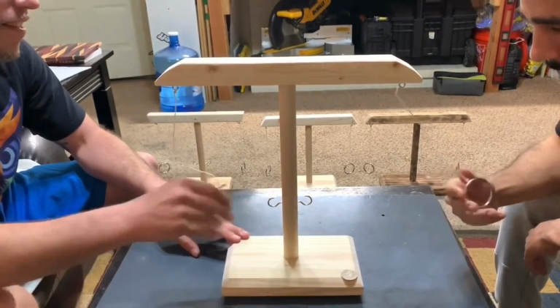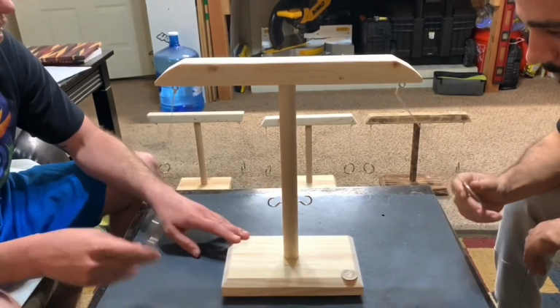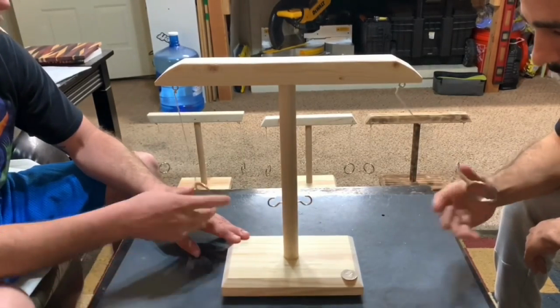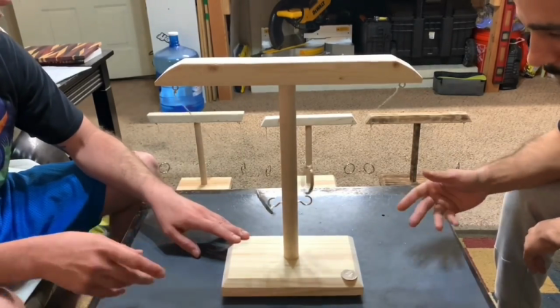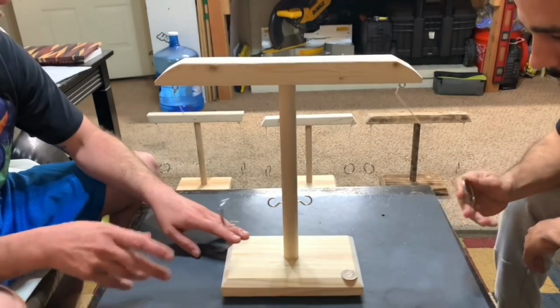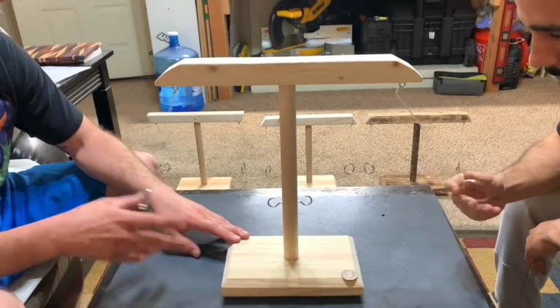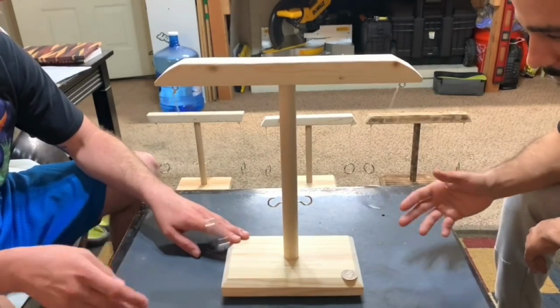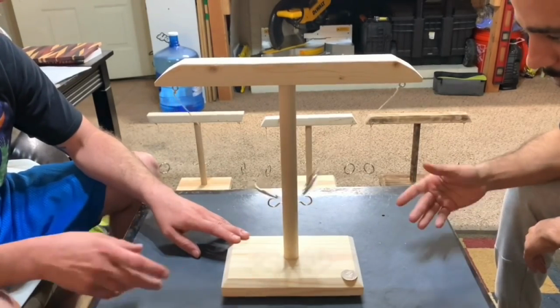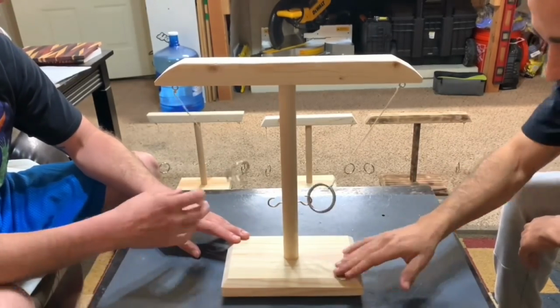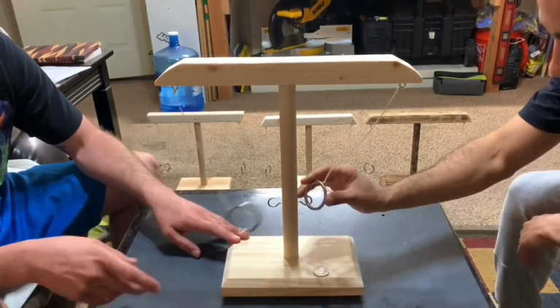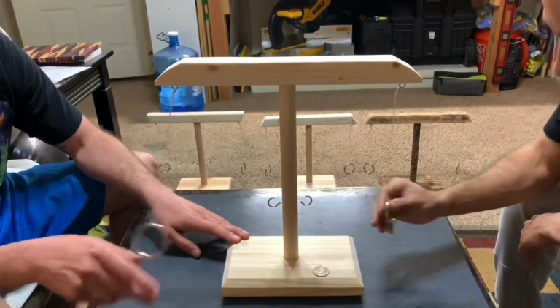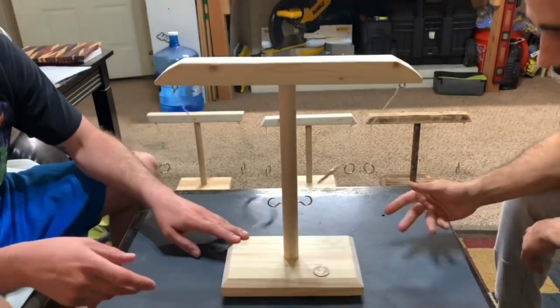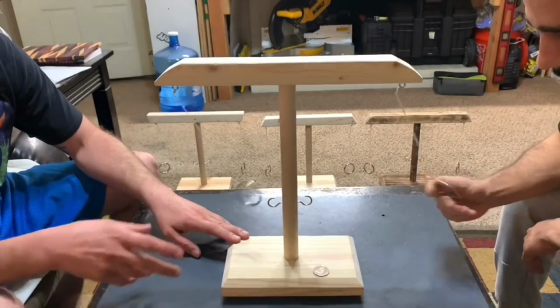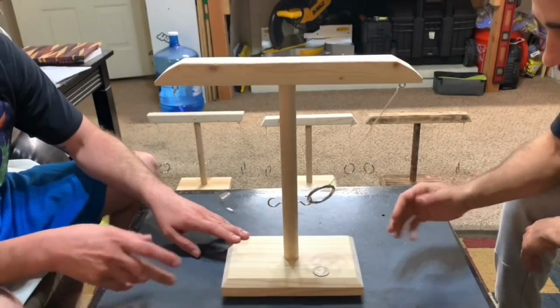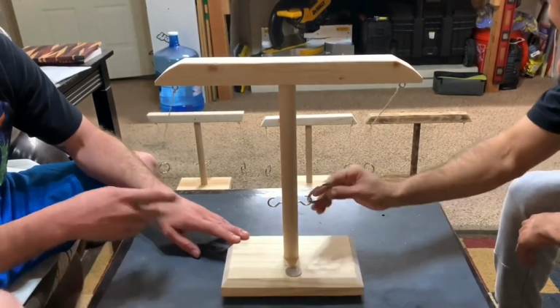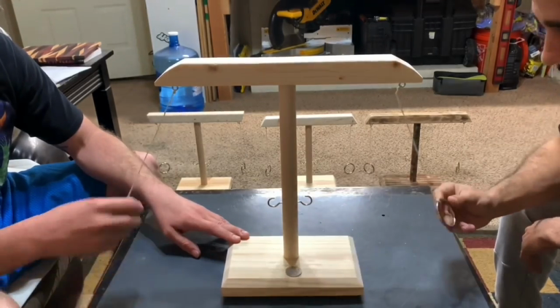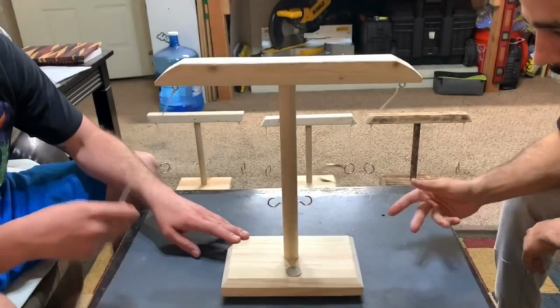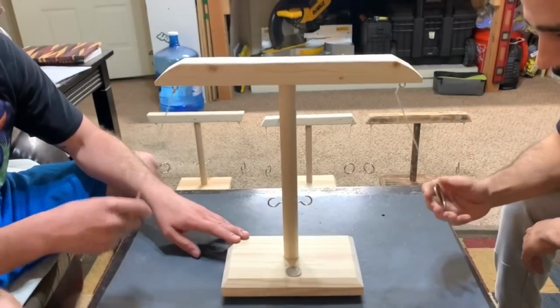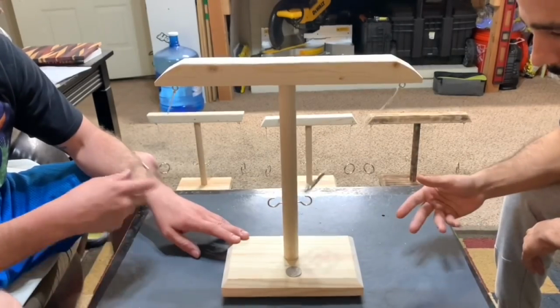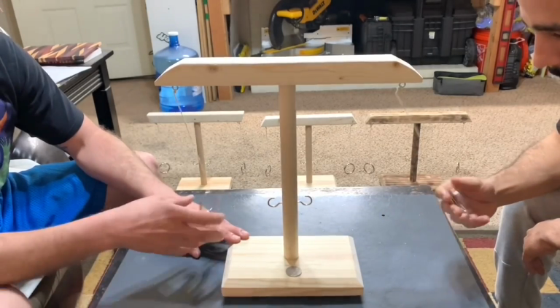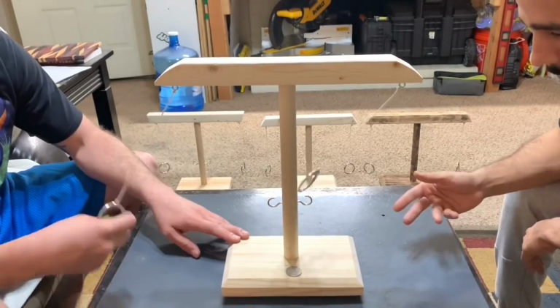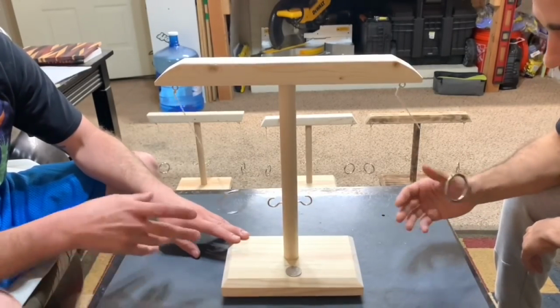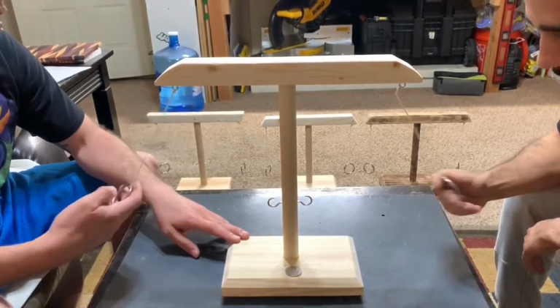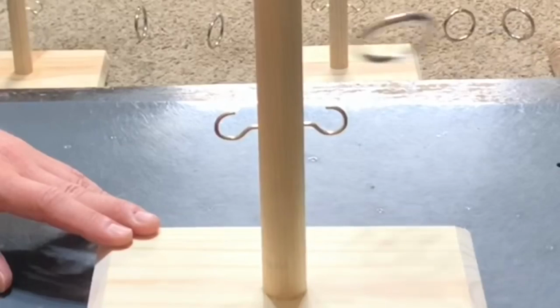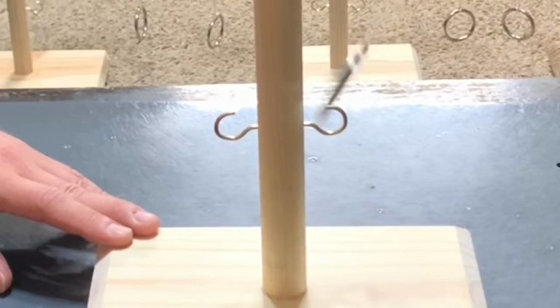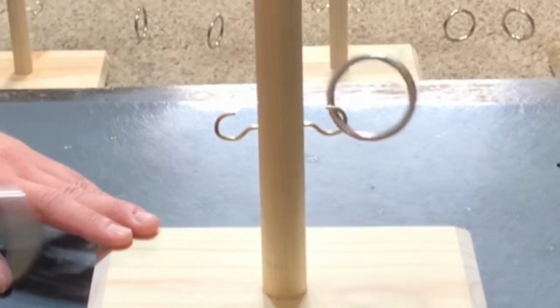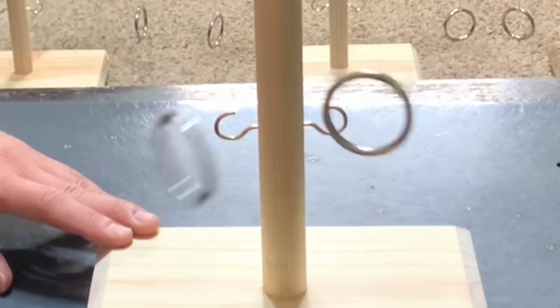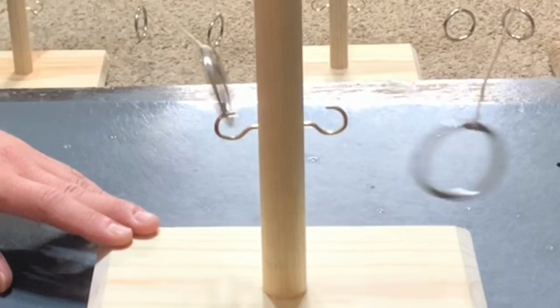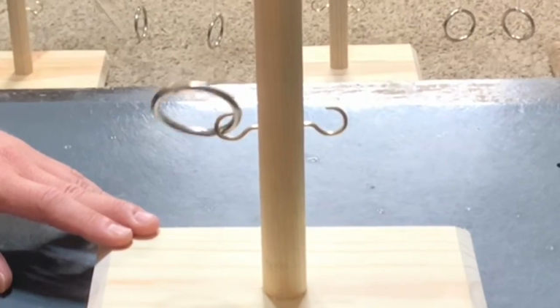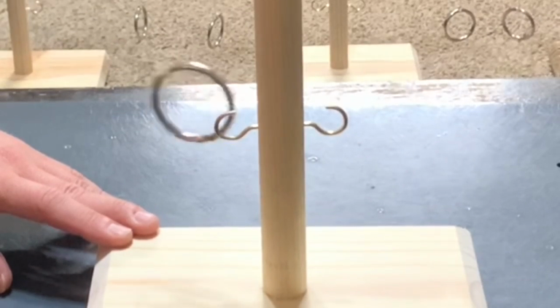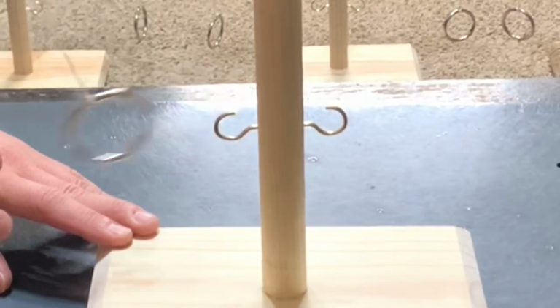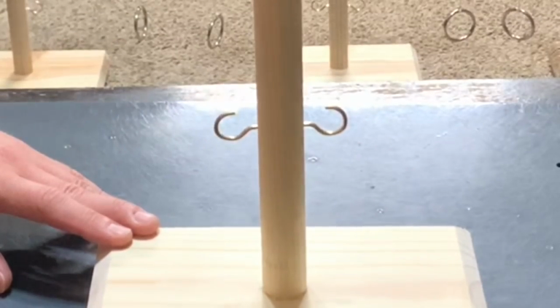The ring swing that I burned to give some extra character ended up being a mega expert level and wasn't really exciting to watch, so I didn't show any gameplay on that model.